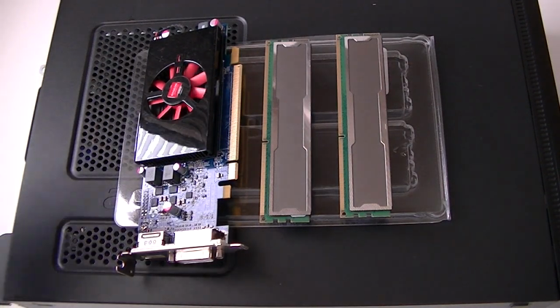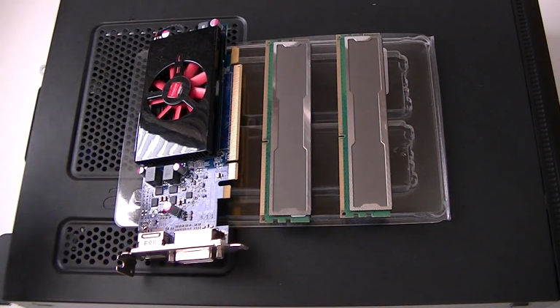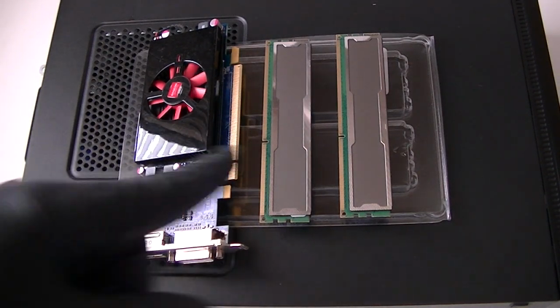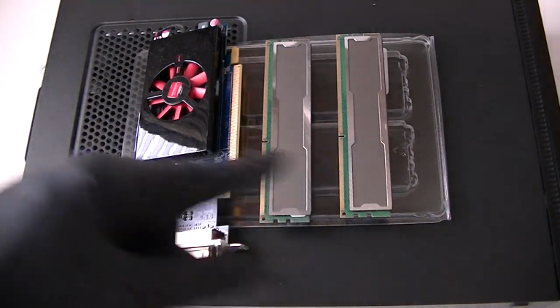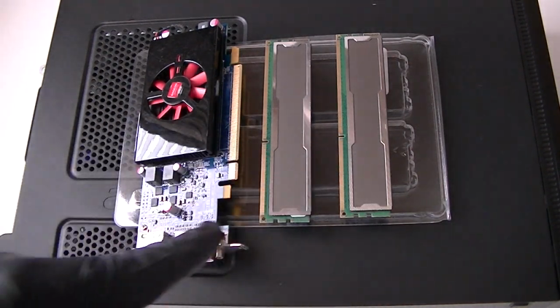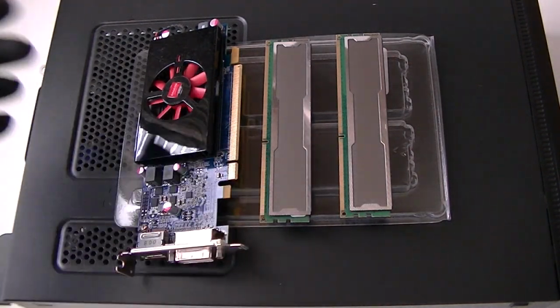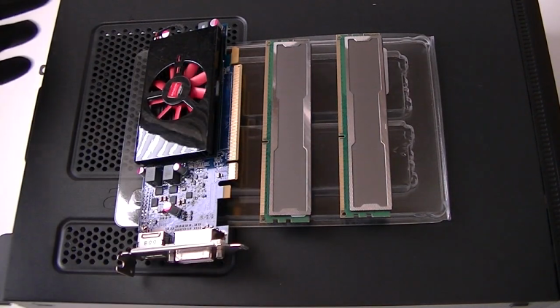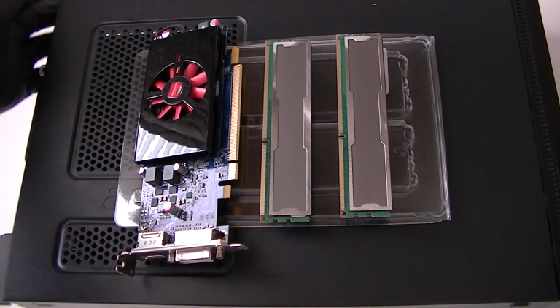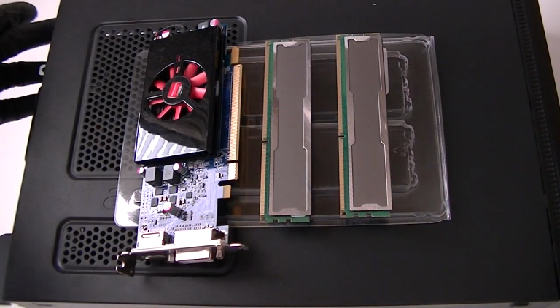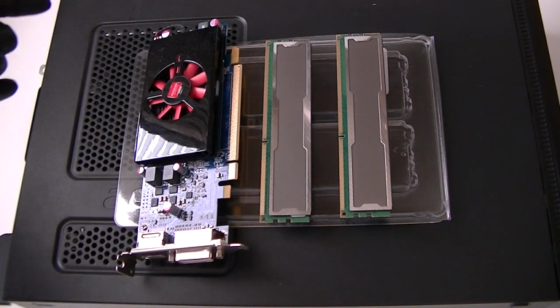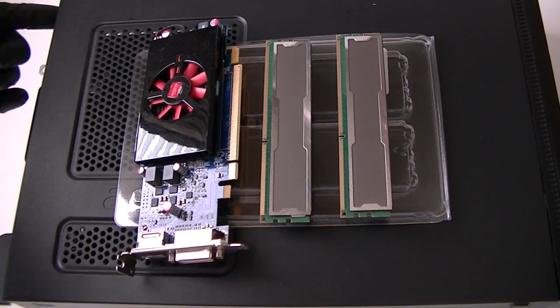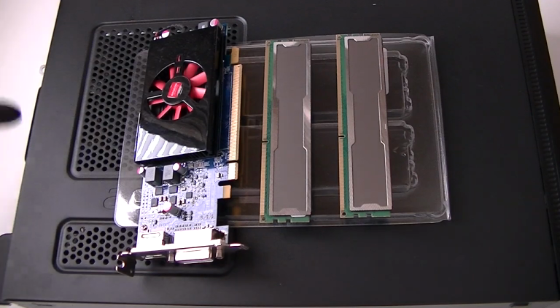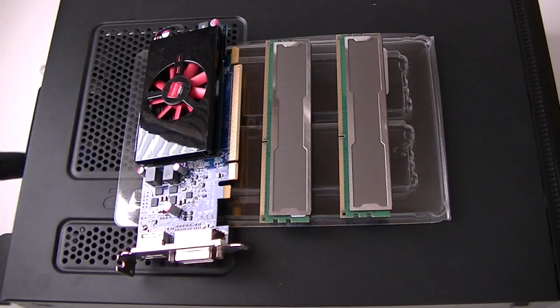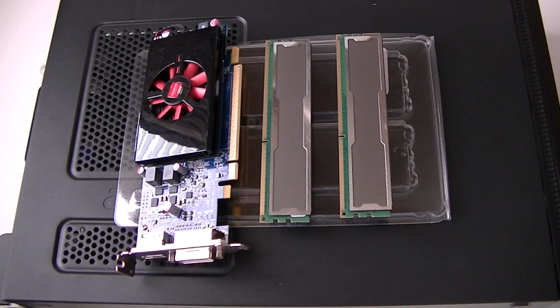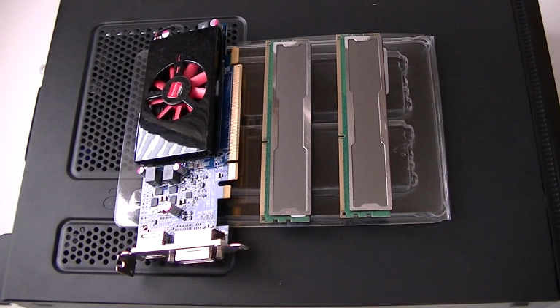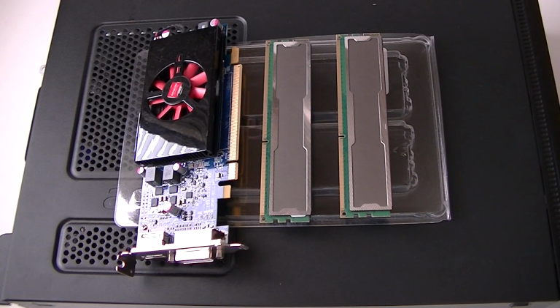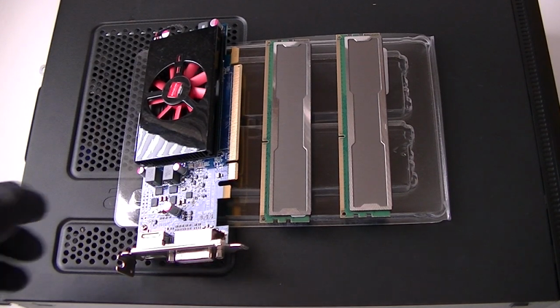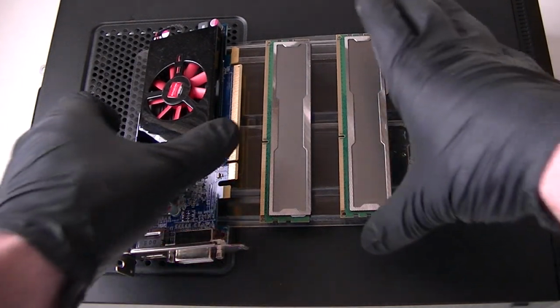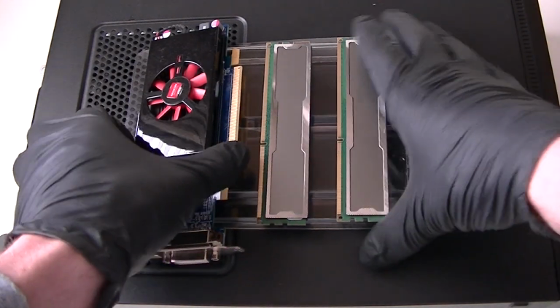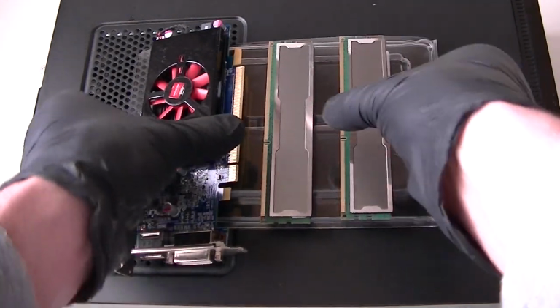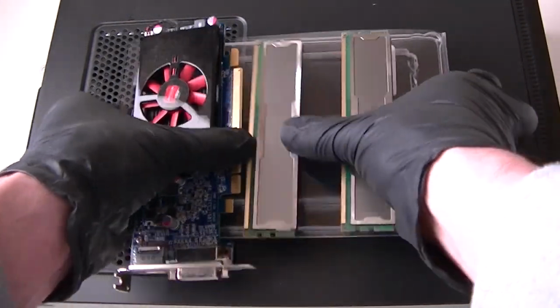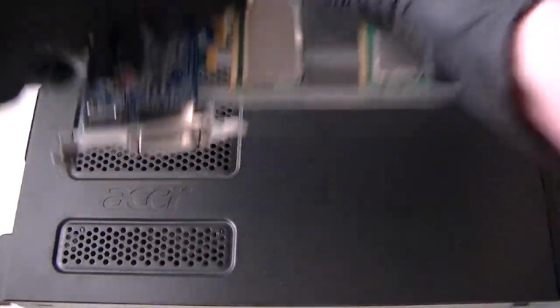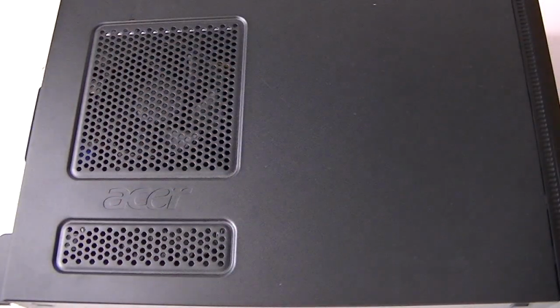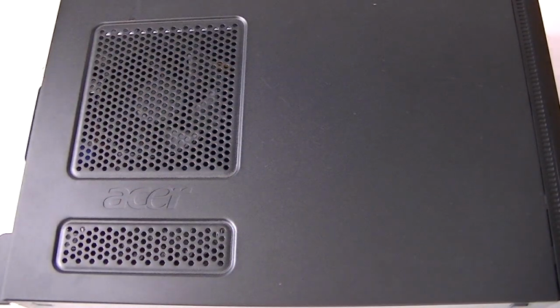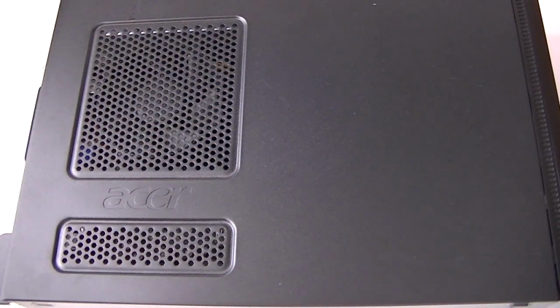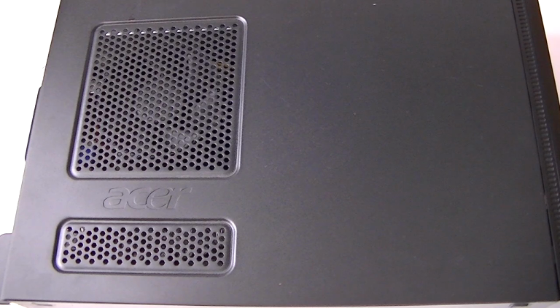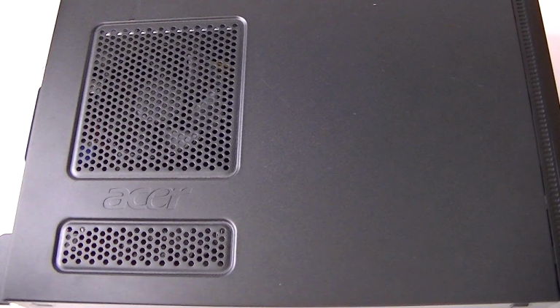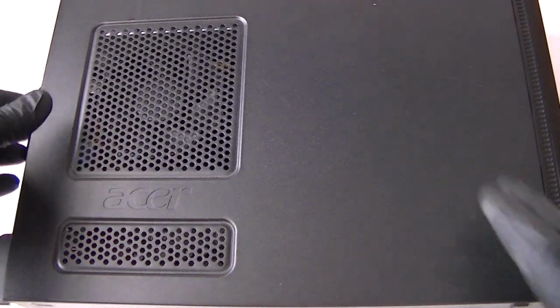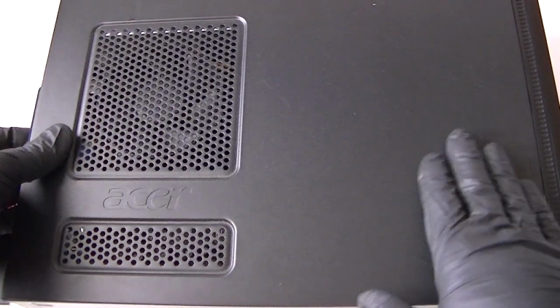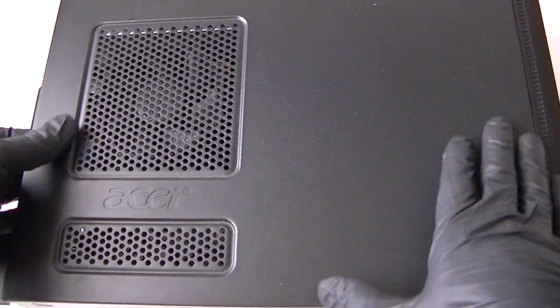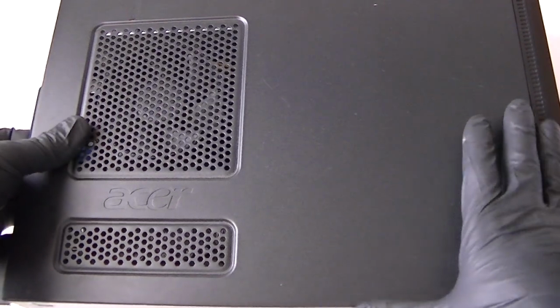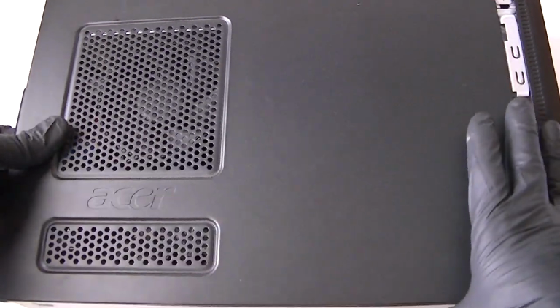To do the upgrades we're going to remove the back screws right here — three screws with the Phillips screwdriver. So let me get this removed. Remove the panel, take a slider to the left.